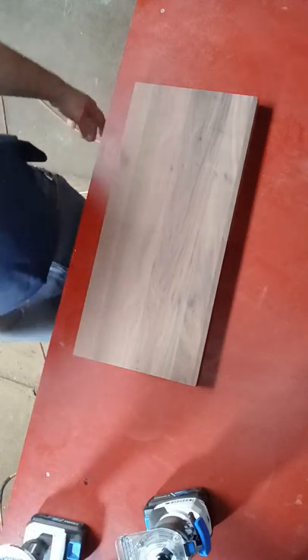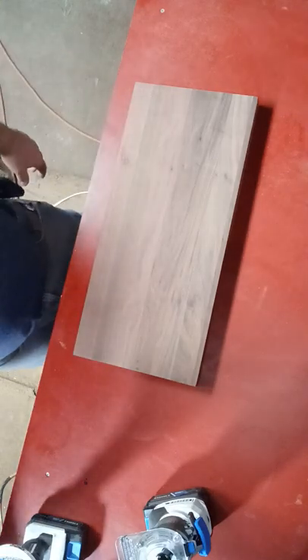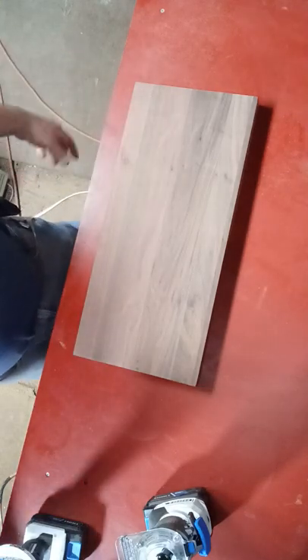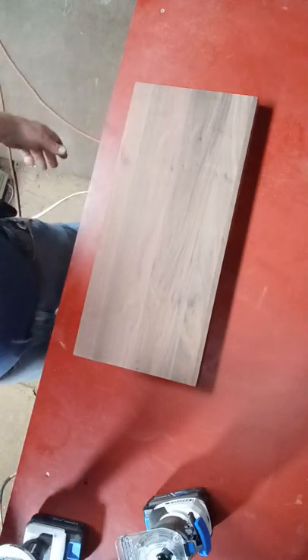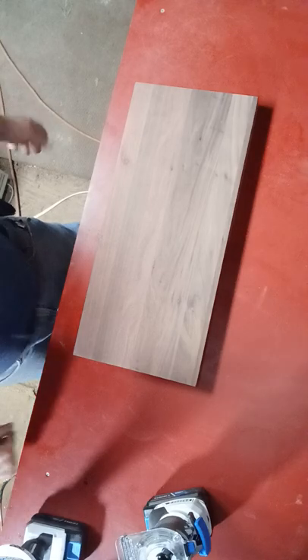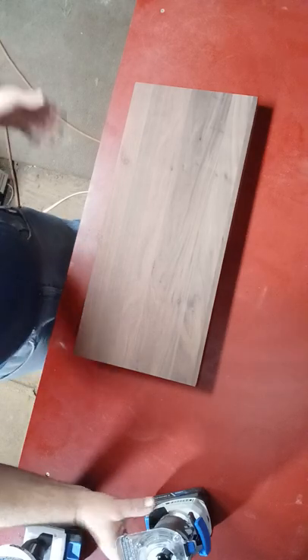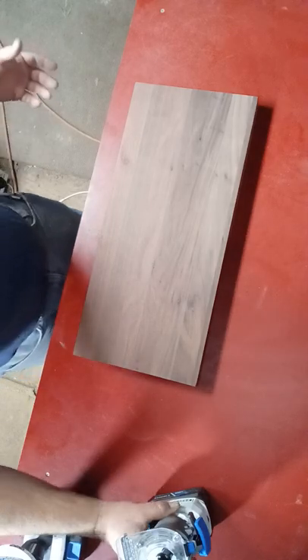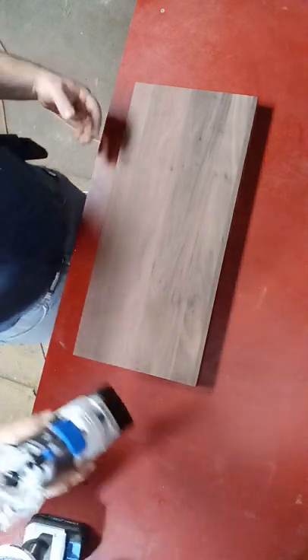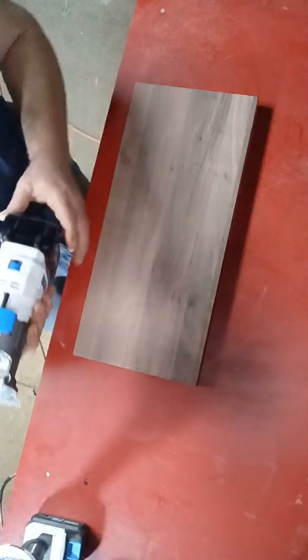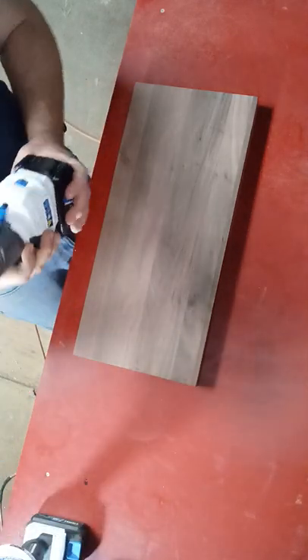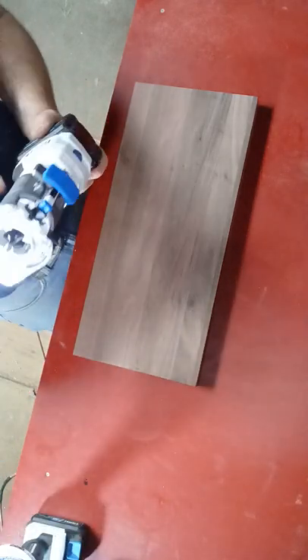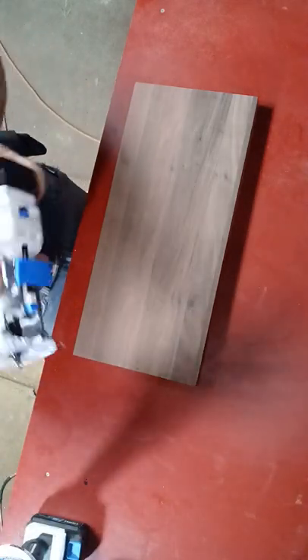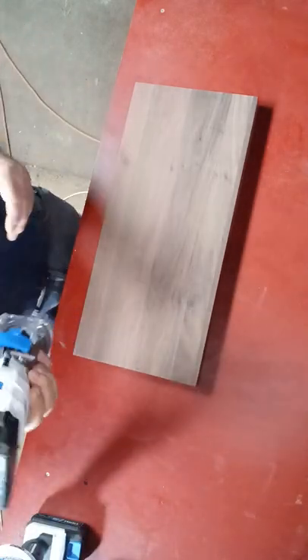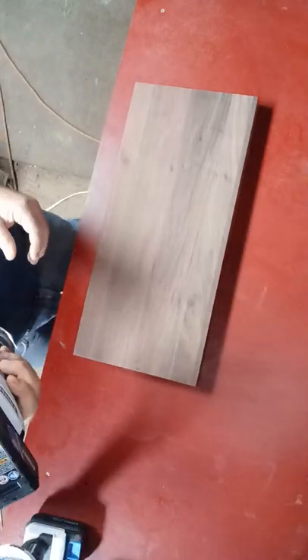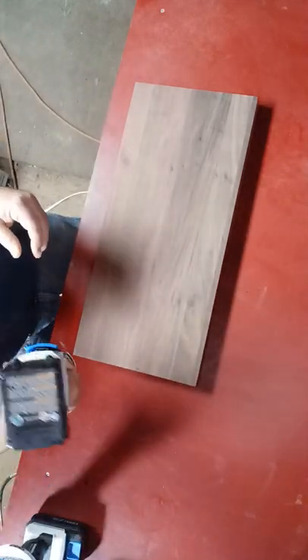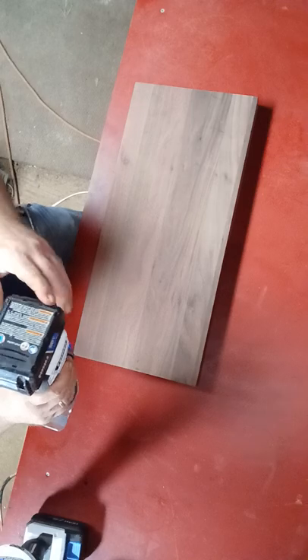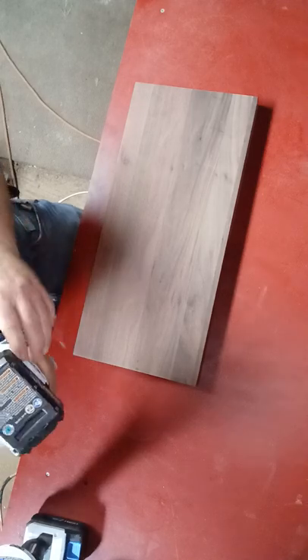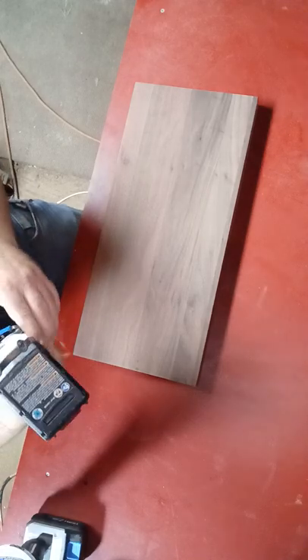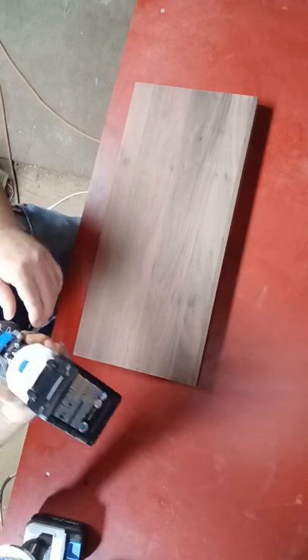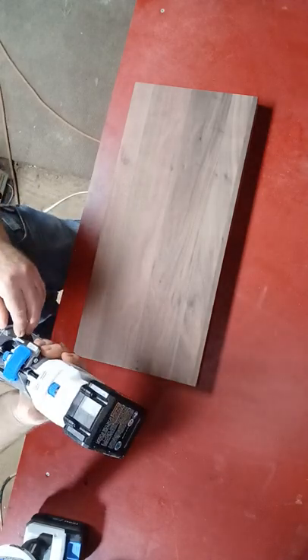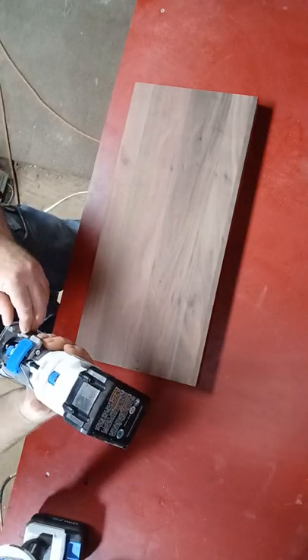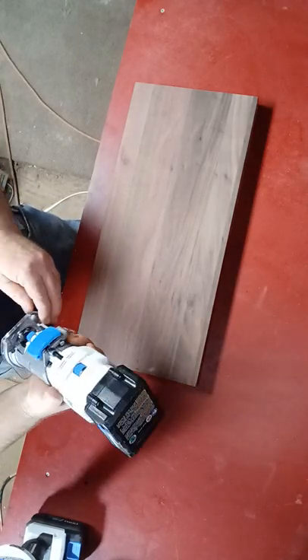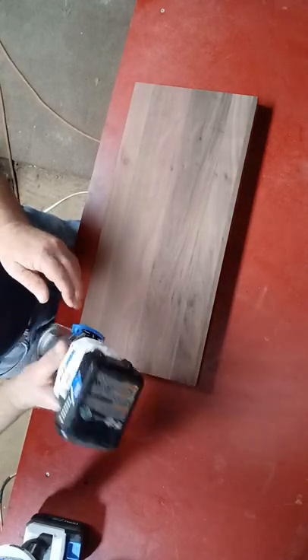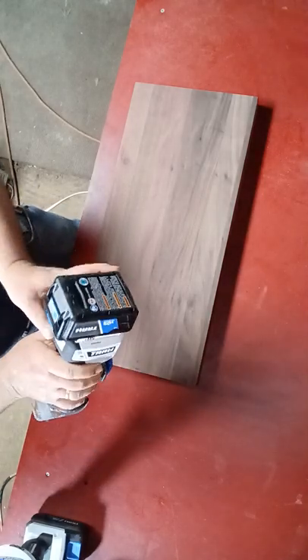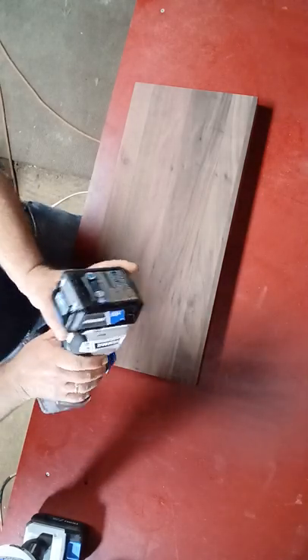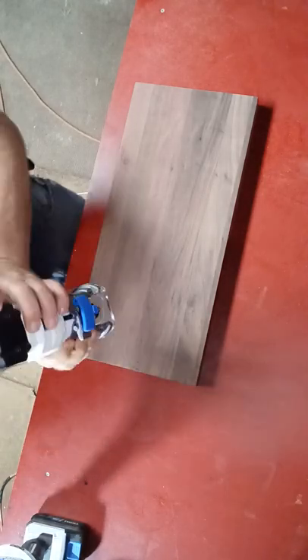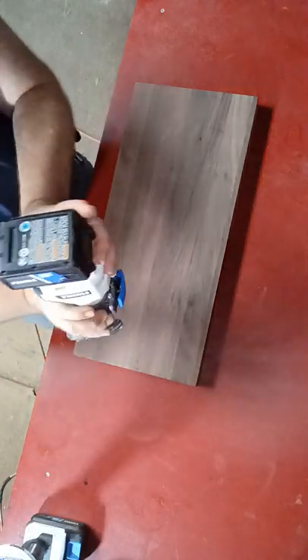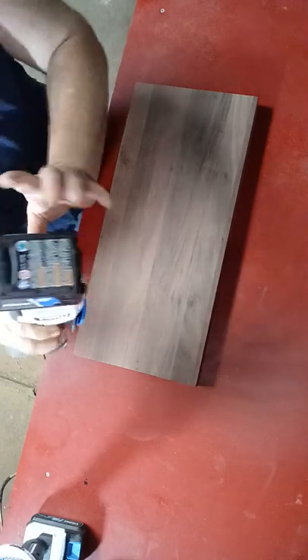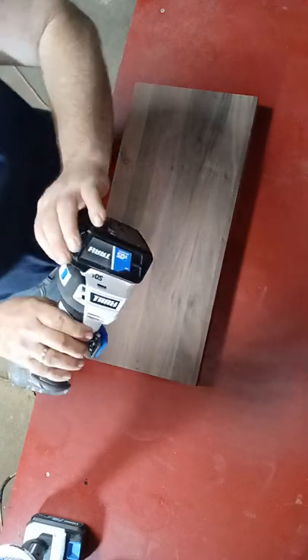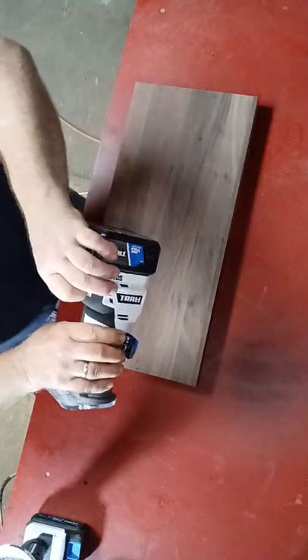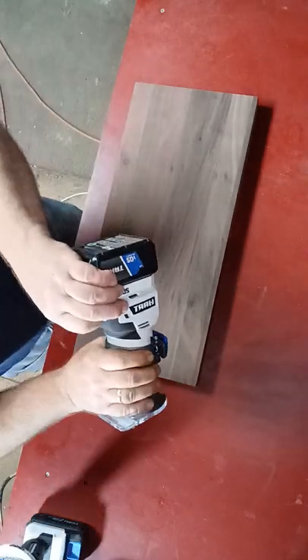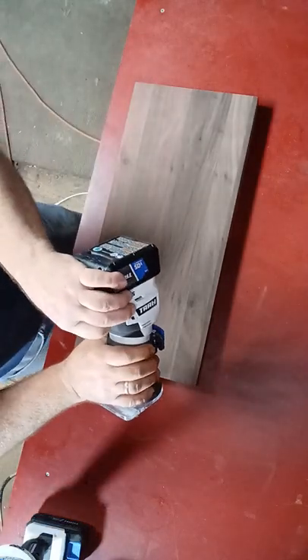I'm partial to Hart — so DeWalt, Rigid, anybody else I really don't care about. My router is already set so I'm gonna go ahead and start routing. It's gonna get loud, just letting y'all know.